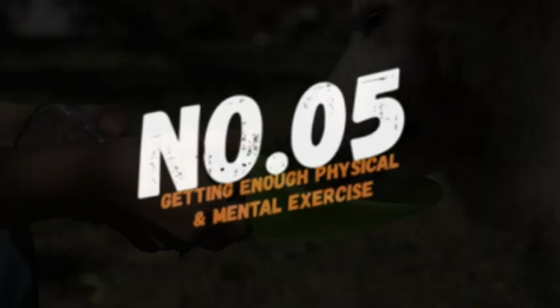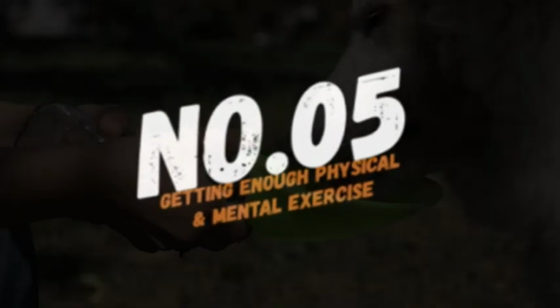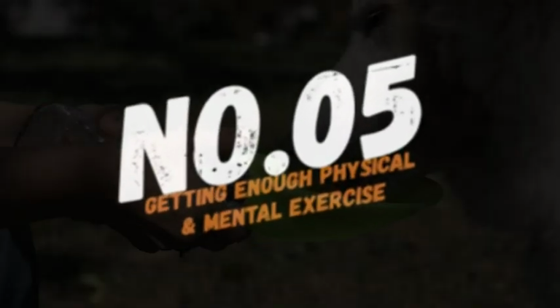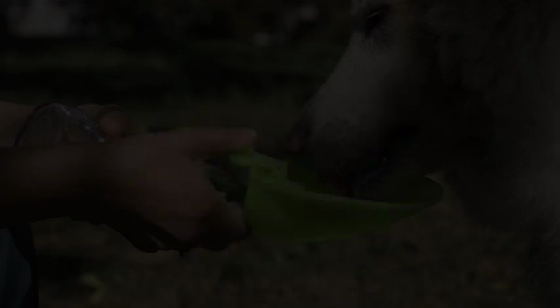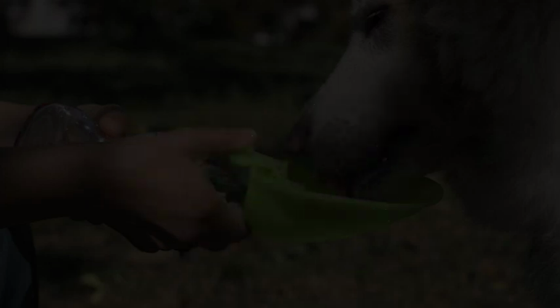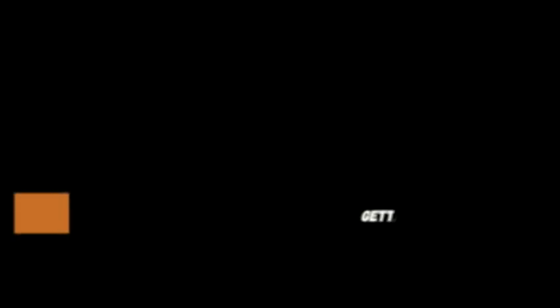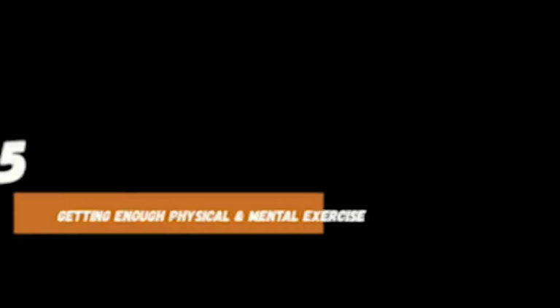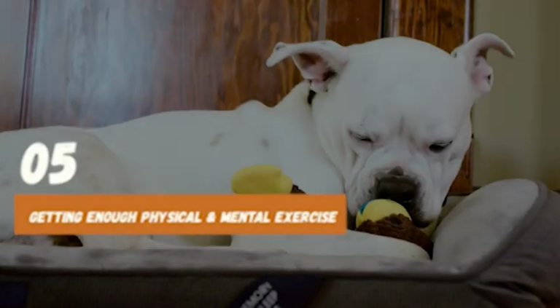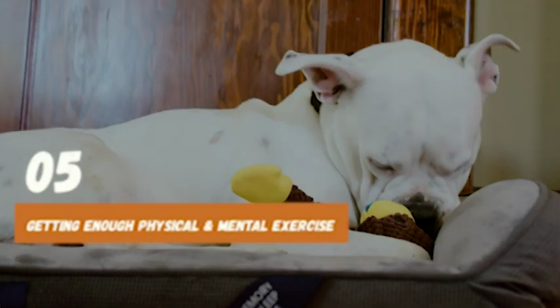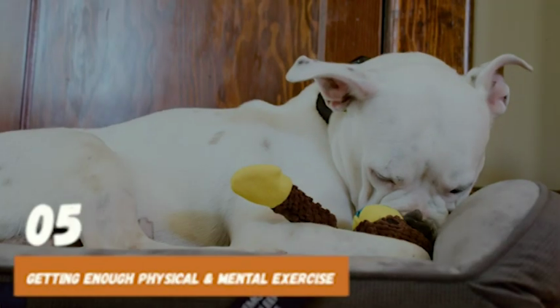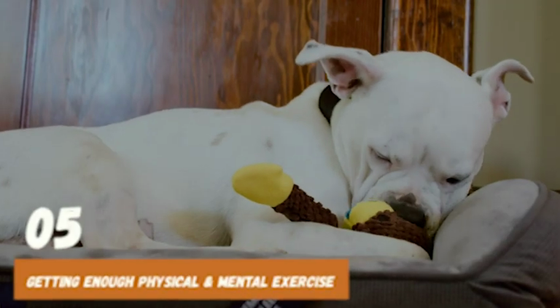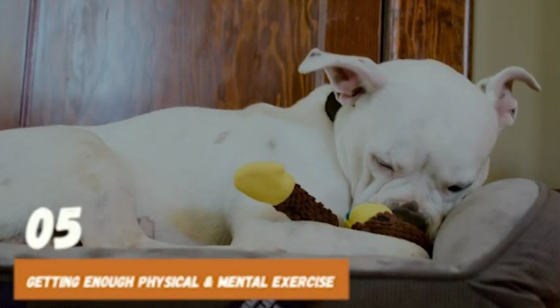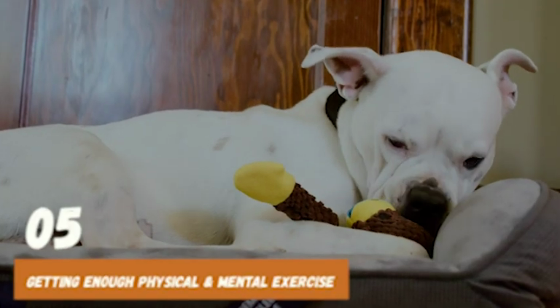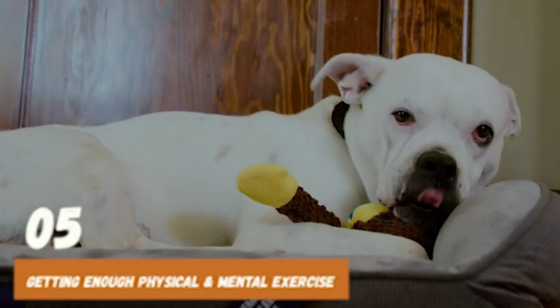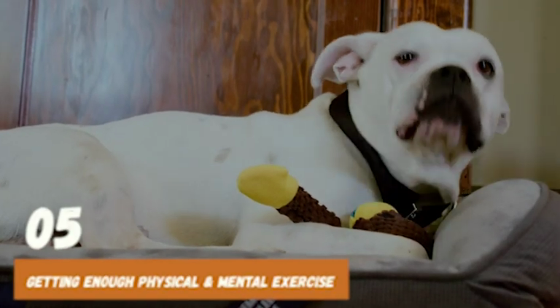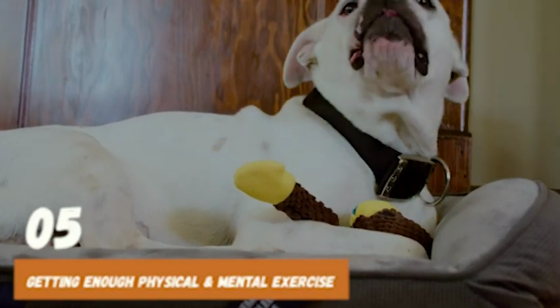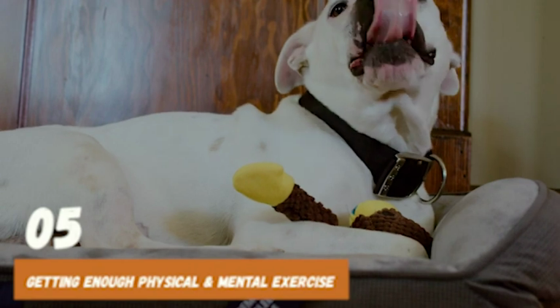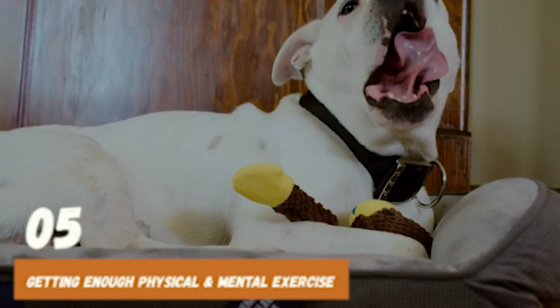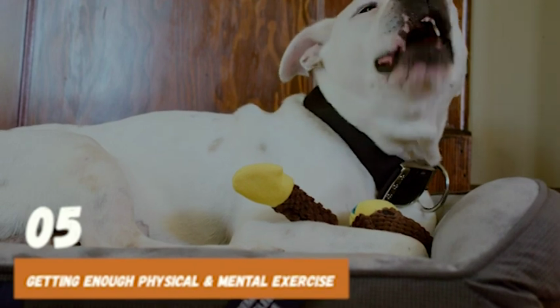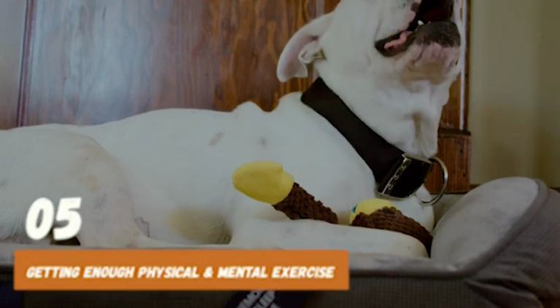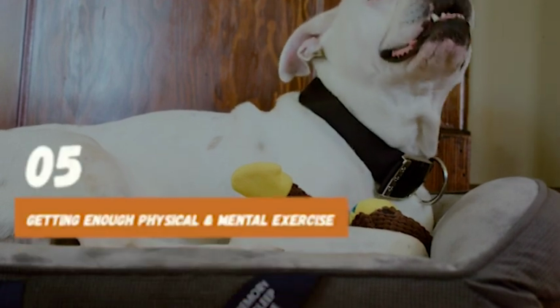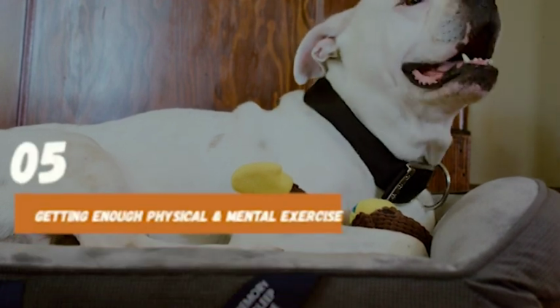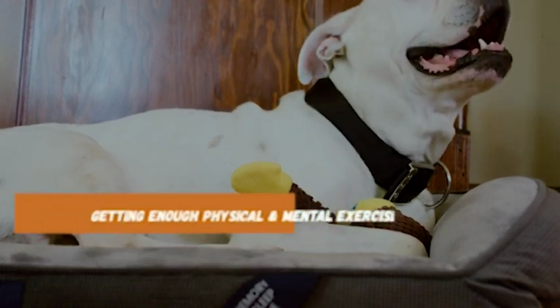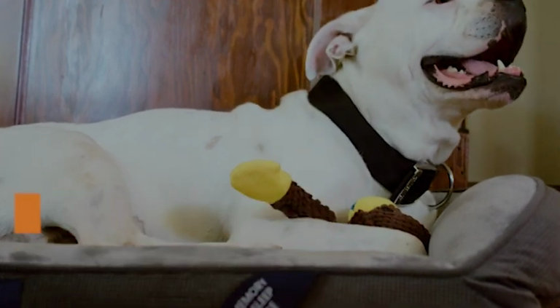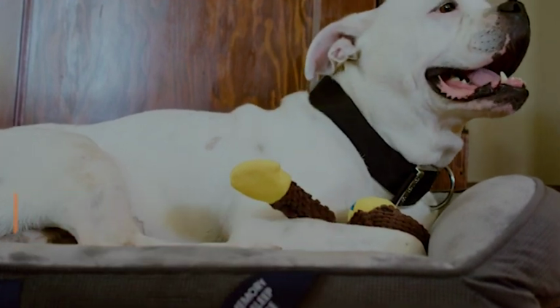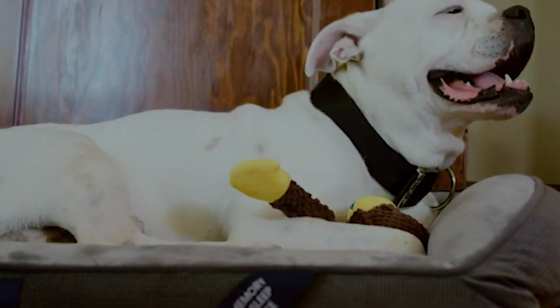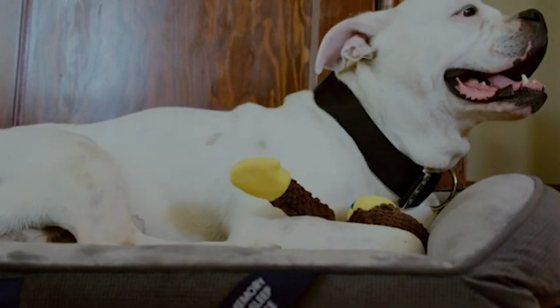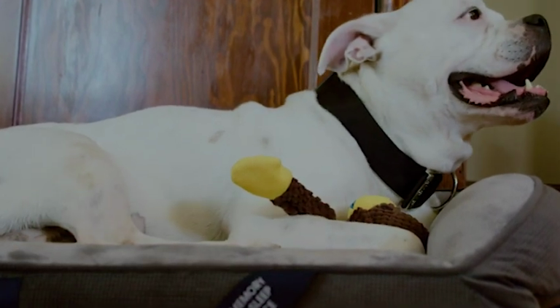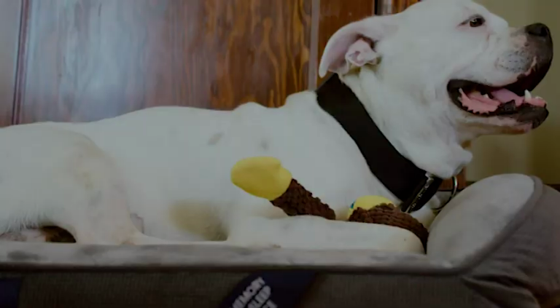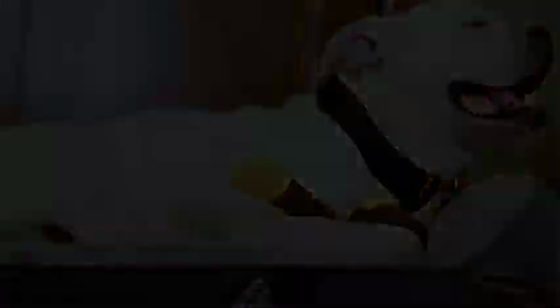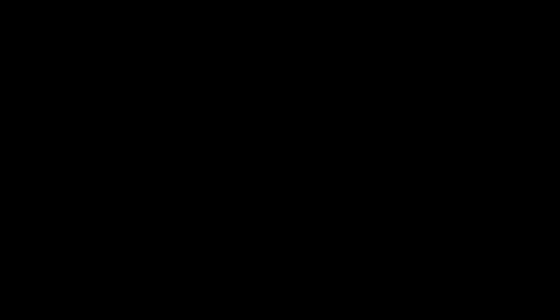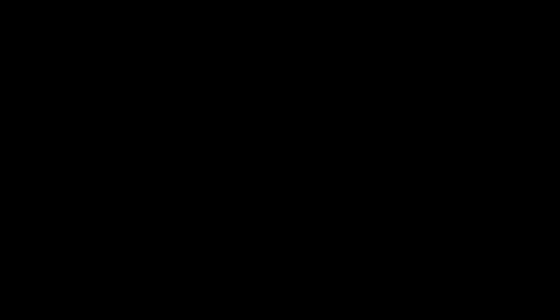Number 5: ensure your dog is getting enough physical and mental exercise. A tired dog is less likely to engage in excessive licking behavior out of boredom. Make sure to provide plenty of opportunities for play, walks, and mental stimulation.